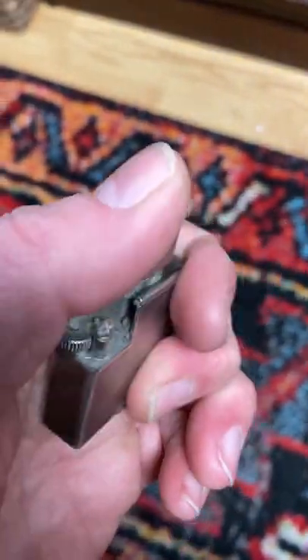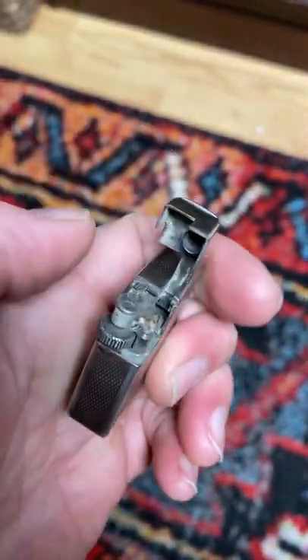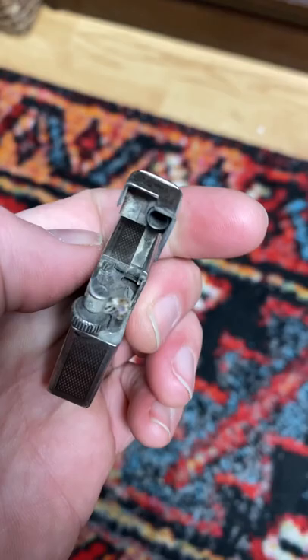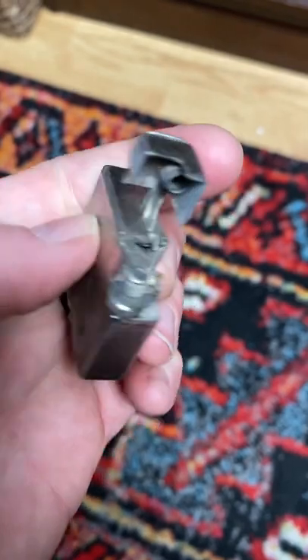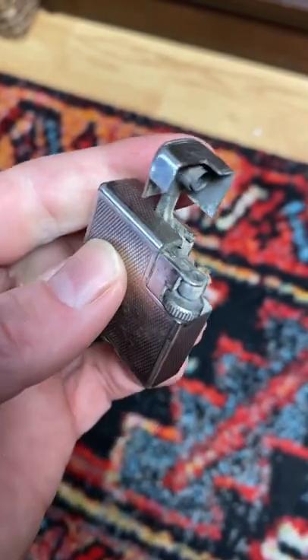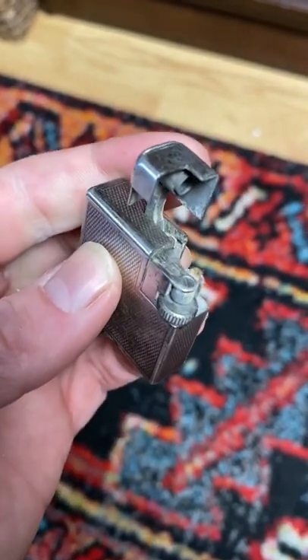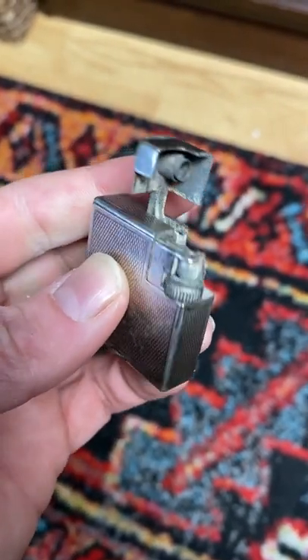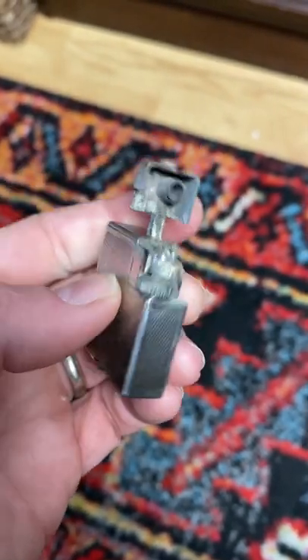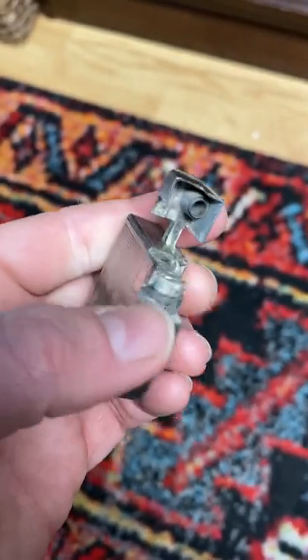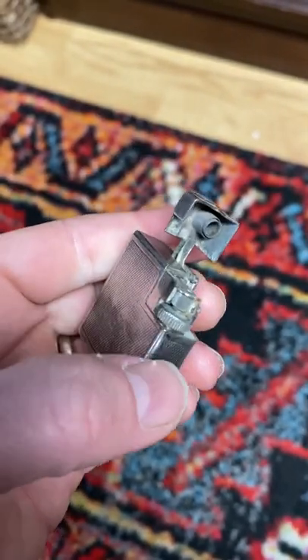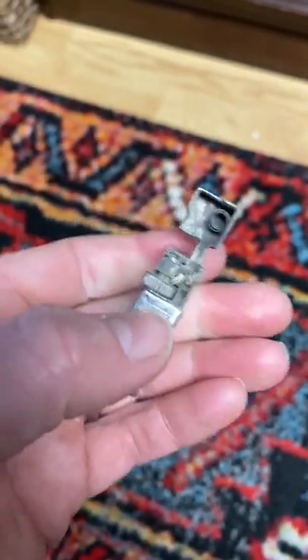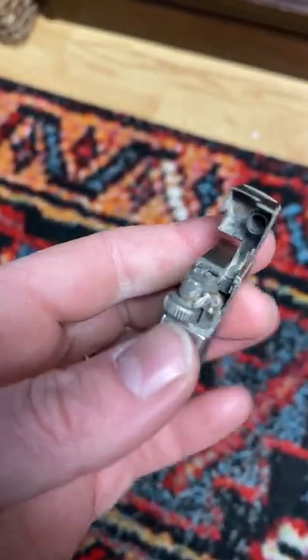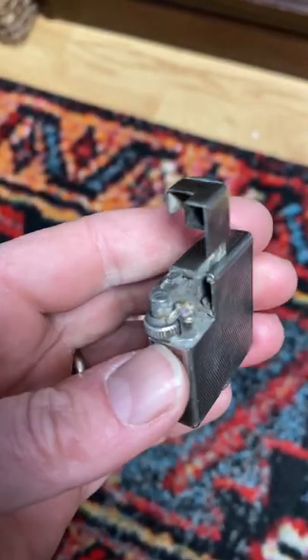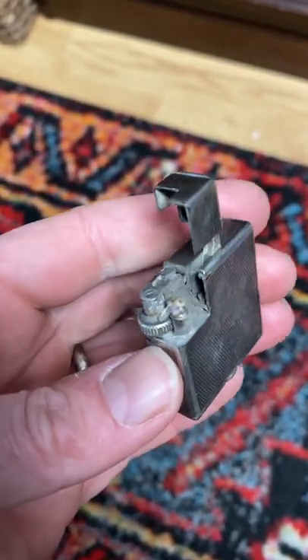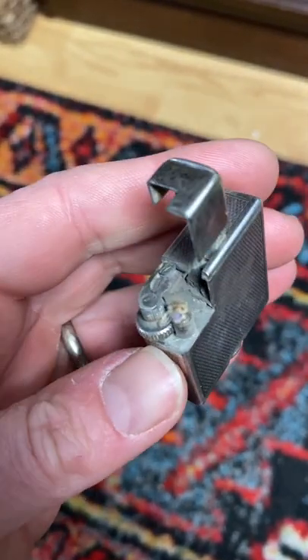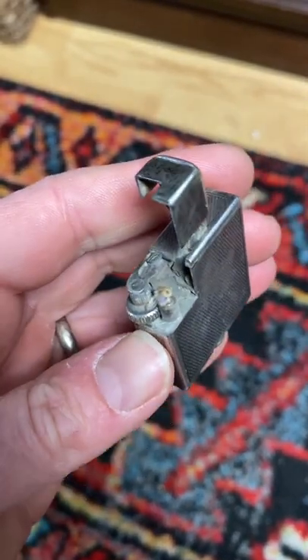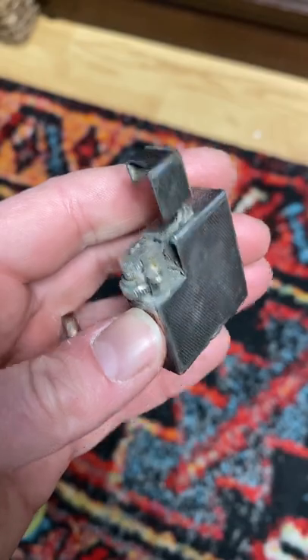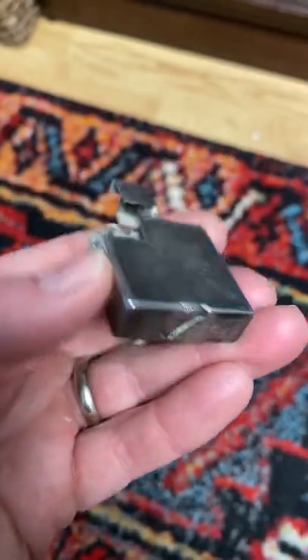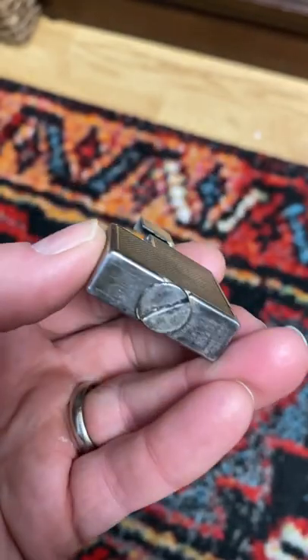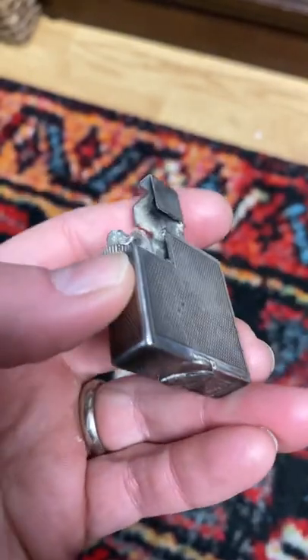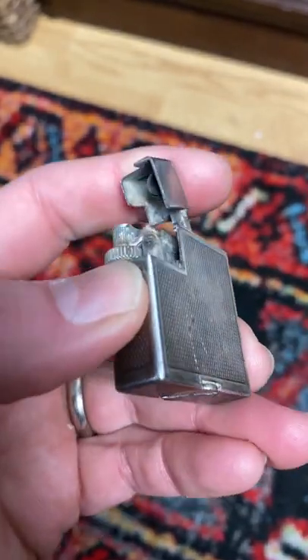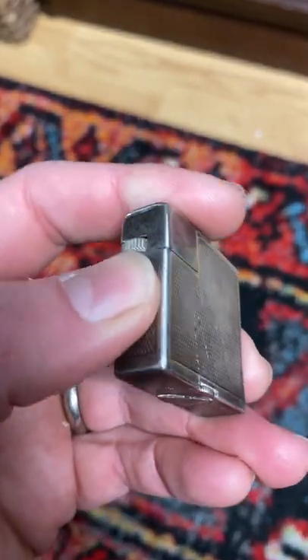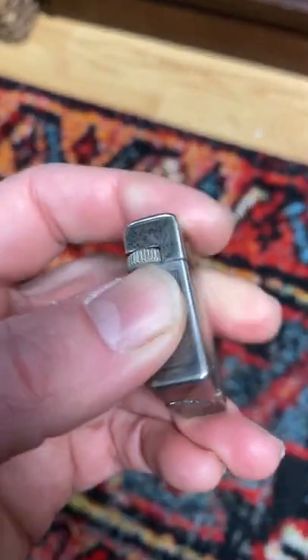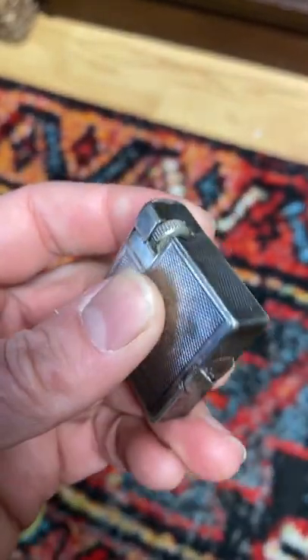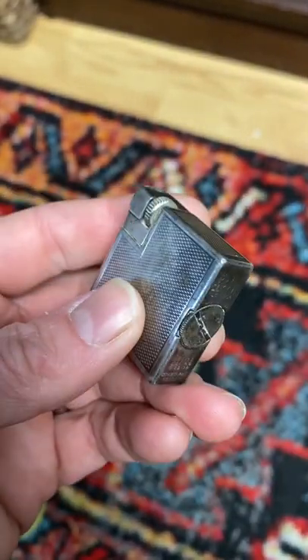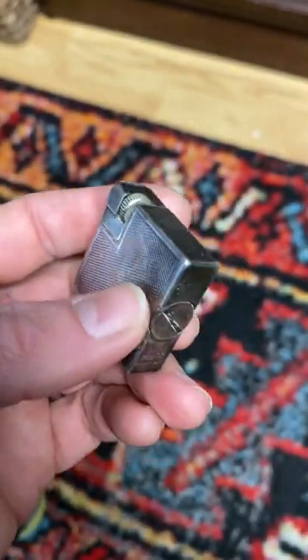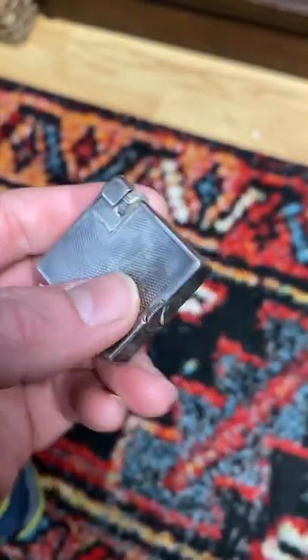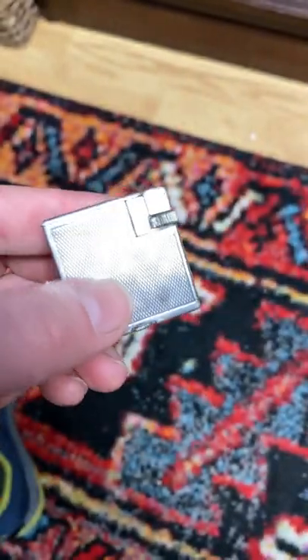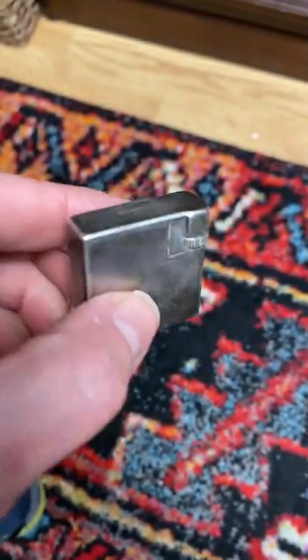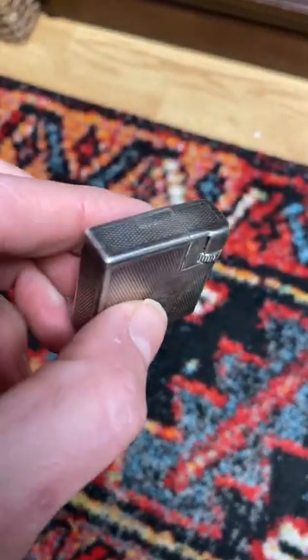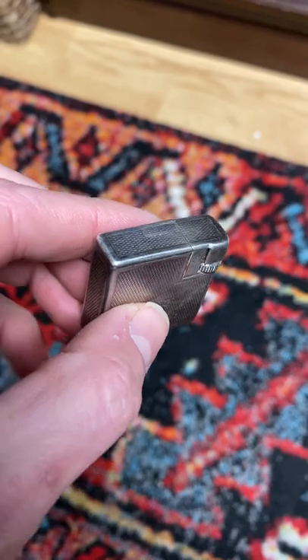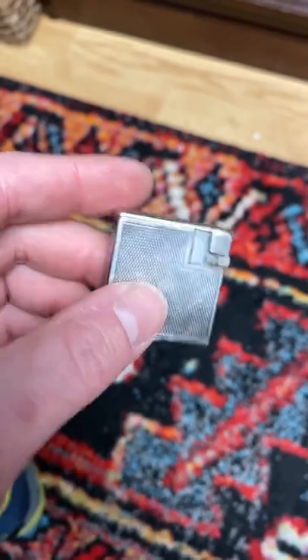If you flip it up right here this is where it does. This is either sterling silver or silver plated. I paid ten dollars for this. It sells between a hundred and two hundred and fifty dollars depending on condition on eBay.